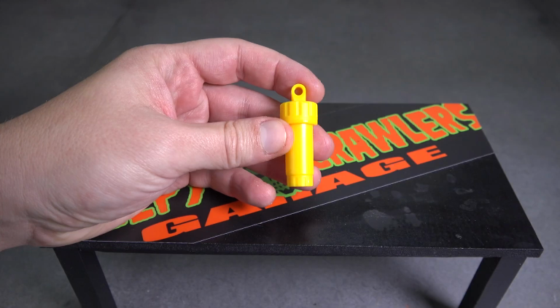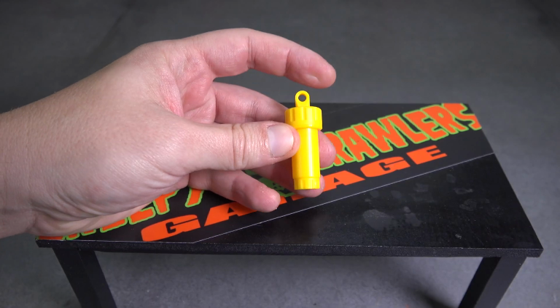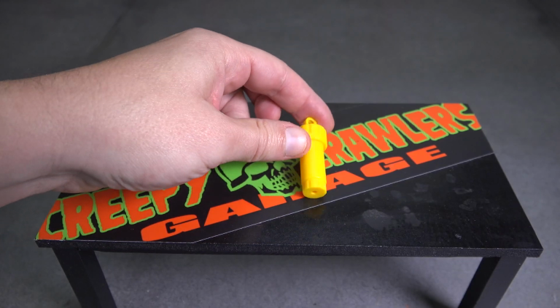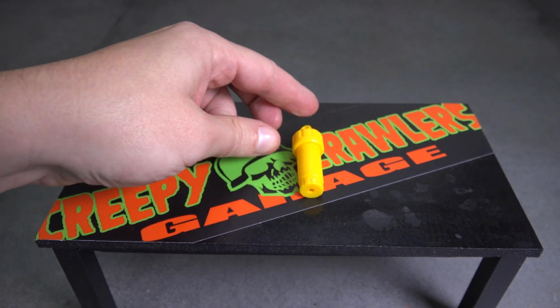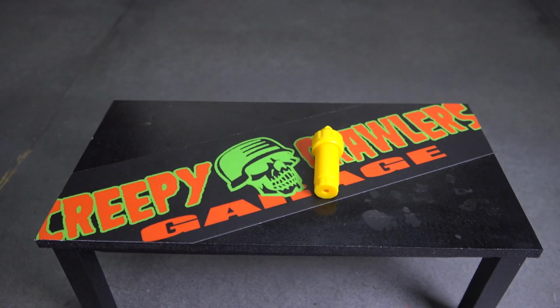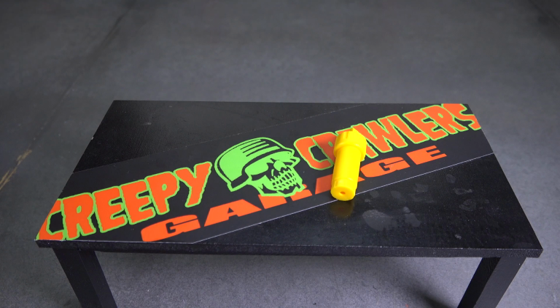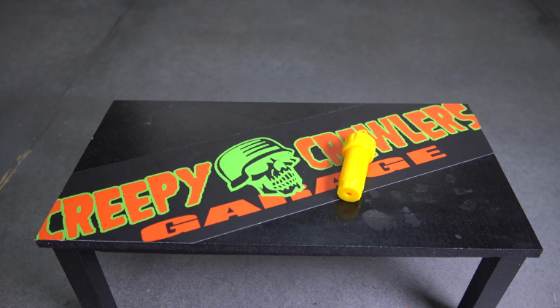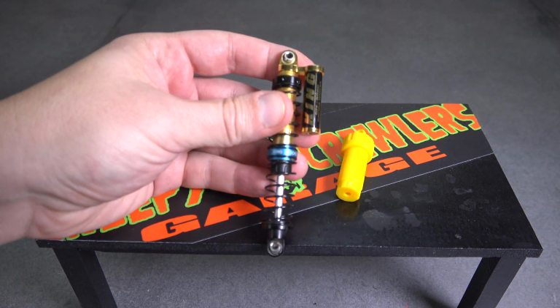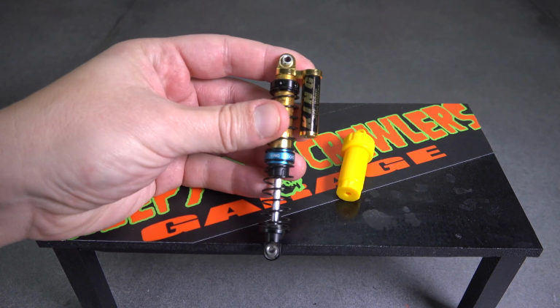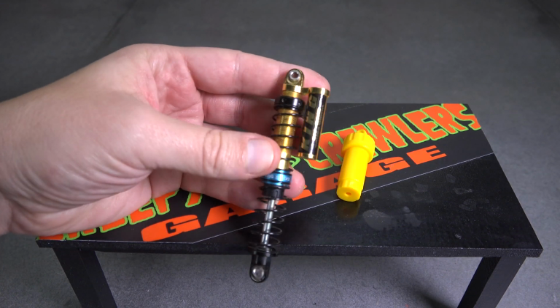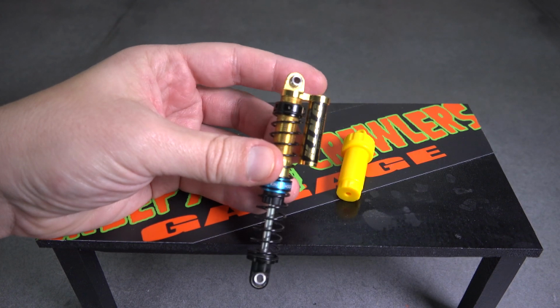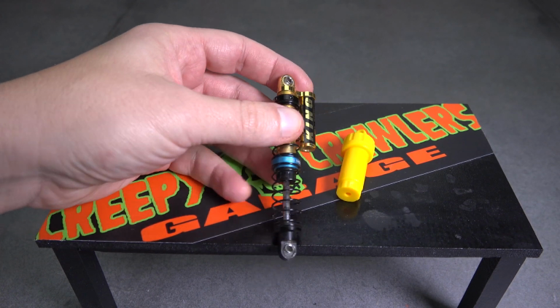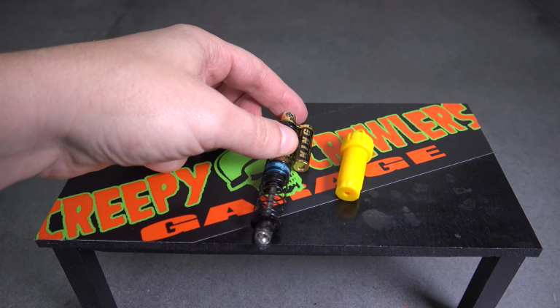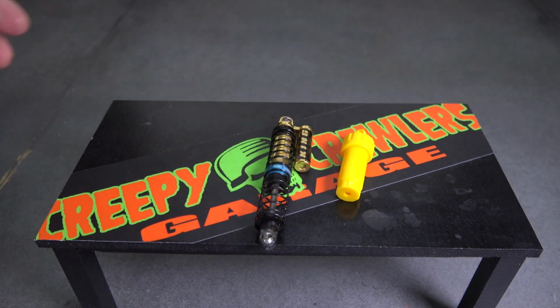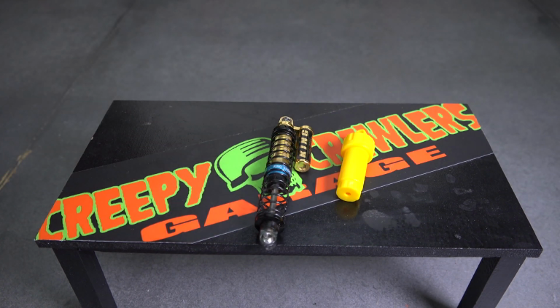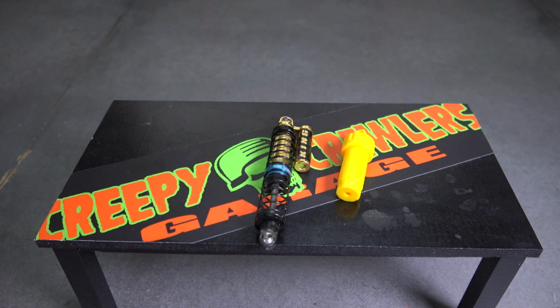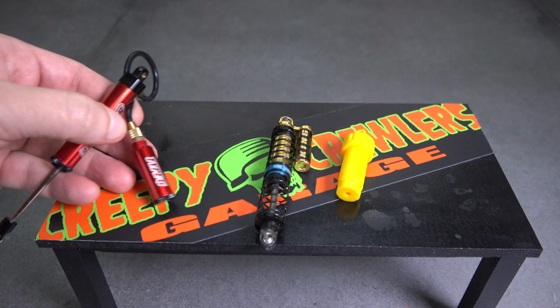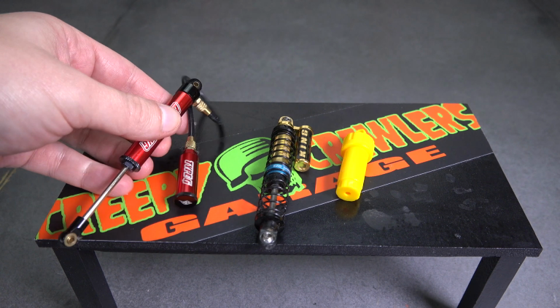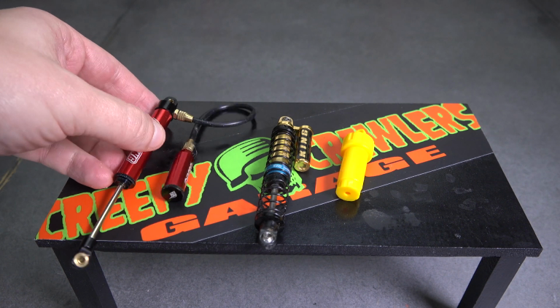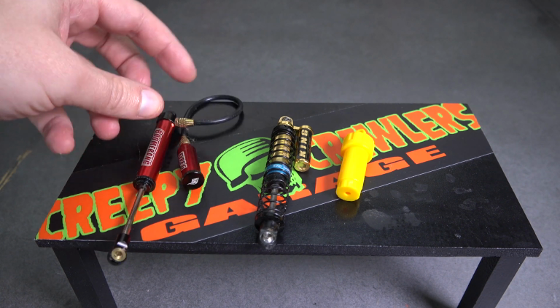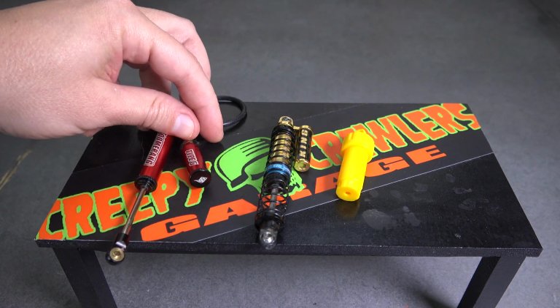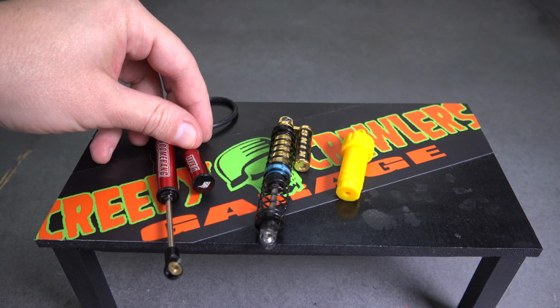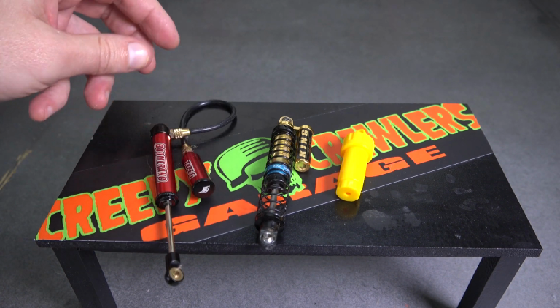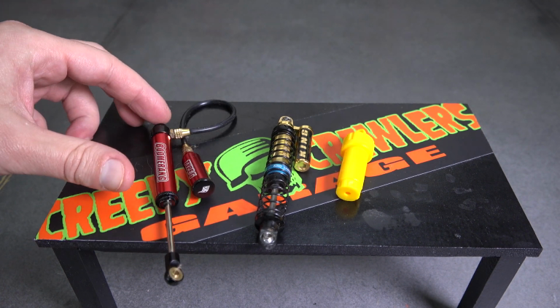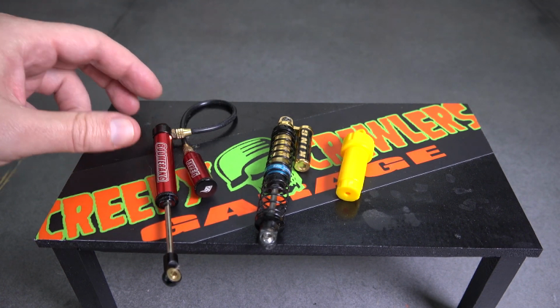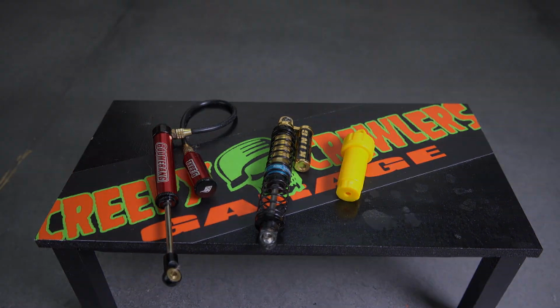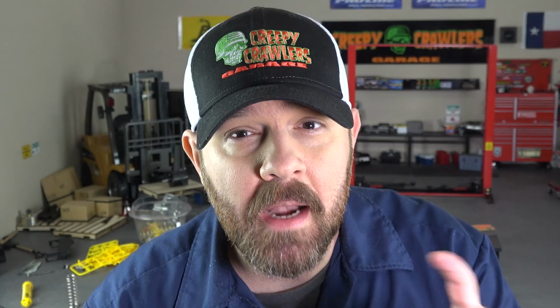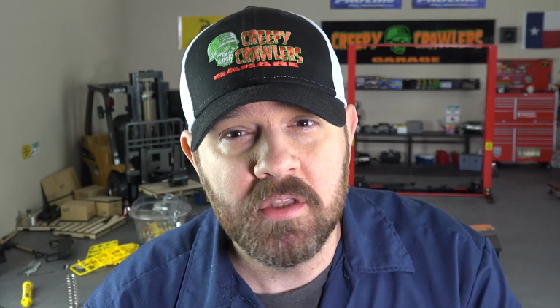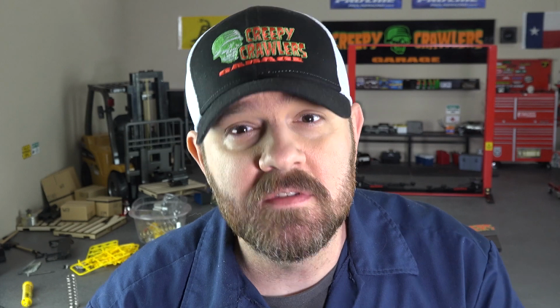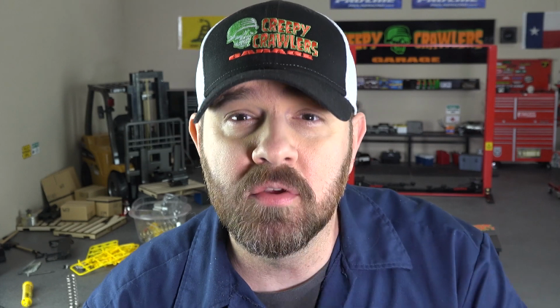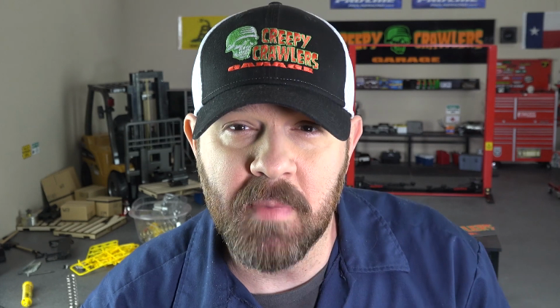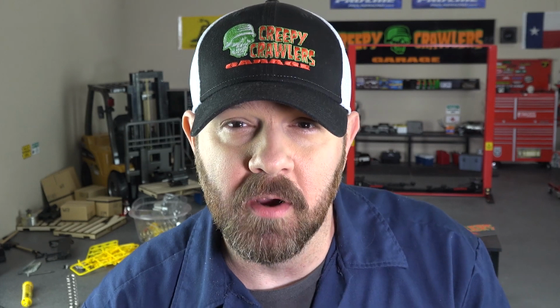This entry level shock has a plastic body, but pricier shocks can have an aluminum shock body and even external reservoirs for added oil volume. No matter the shock you use, they all use the same basic parts.